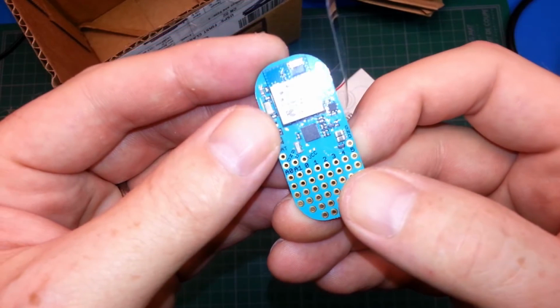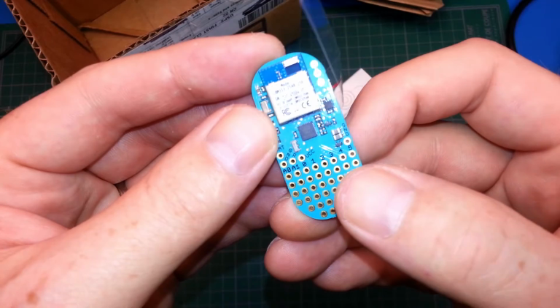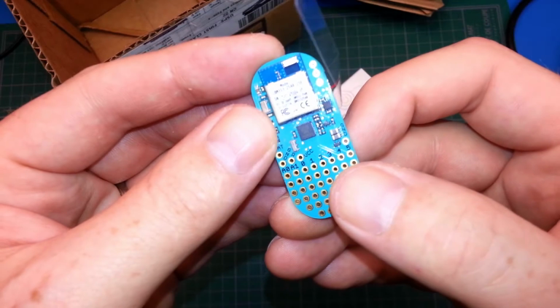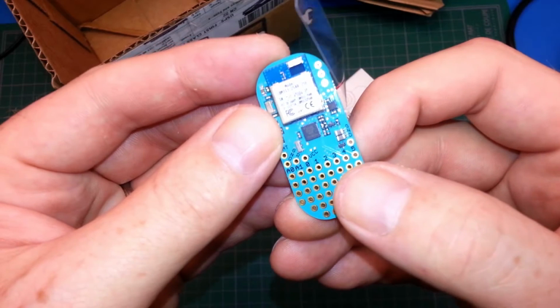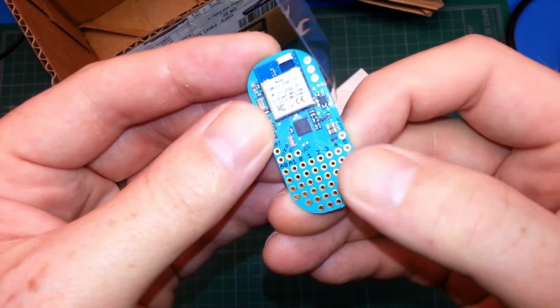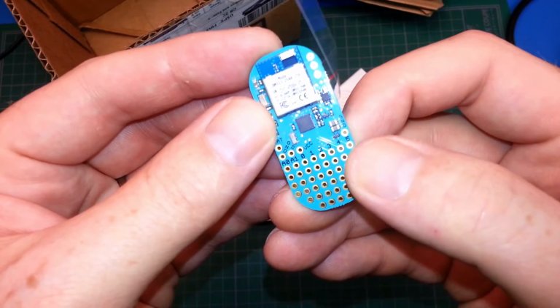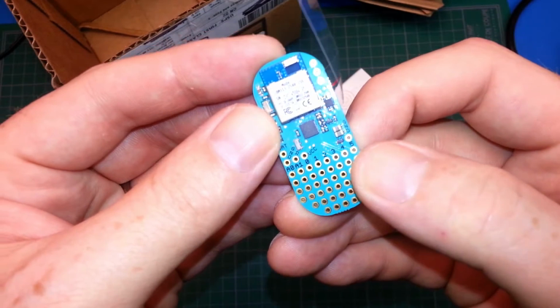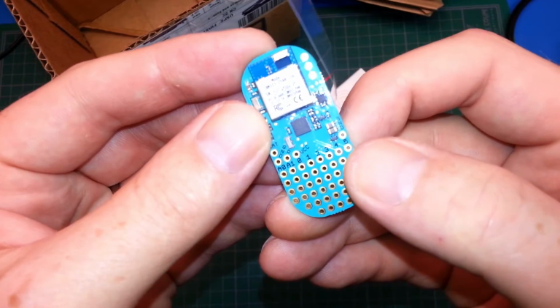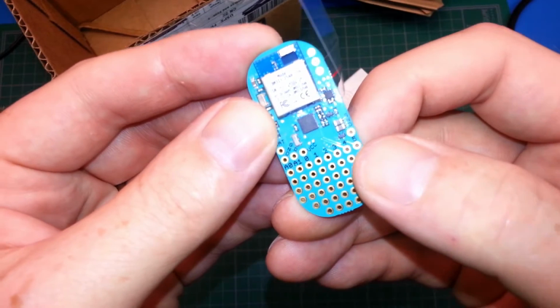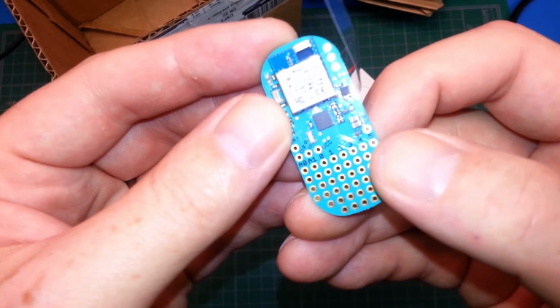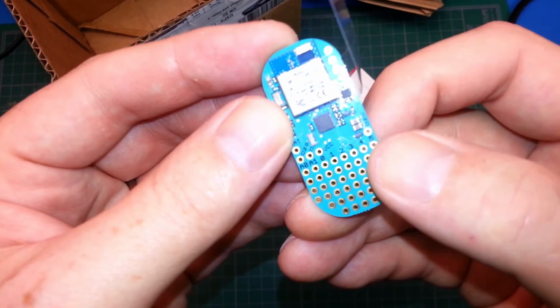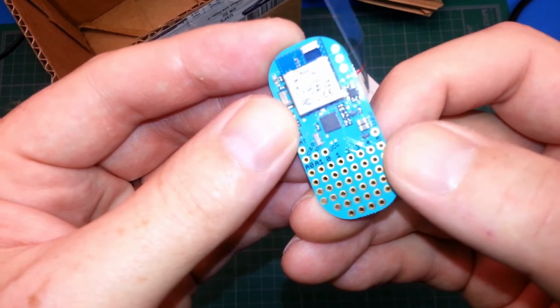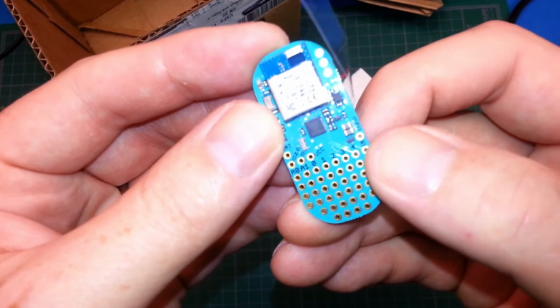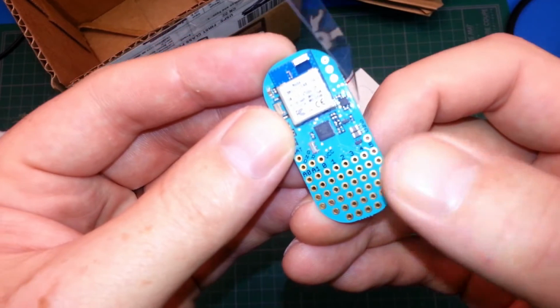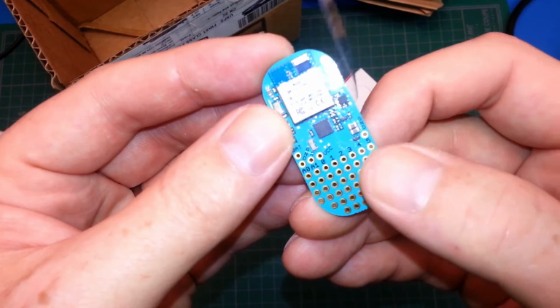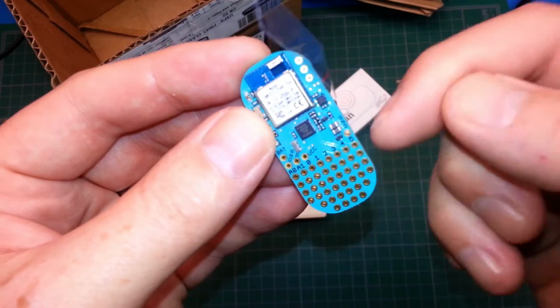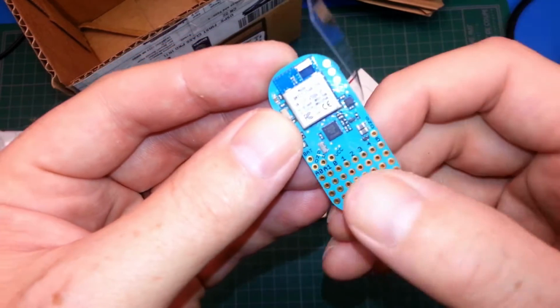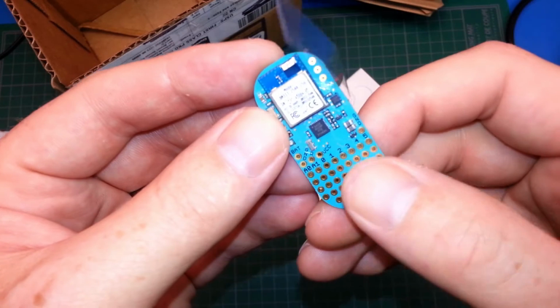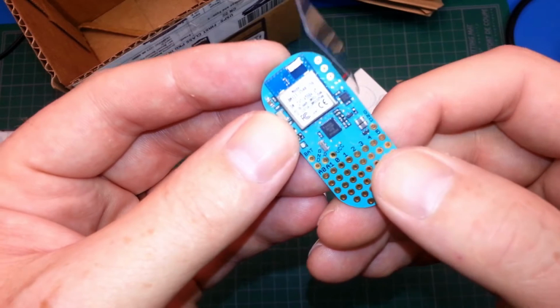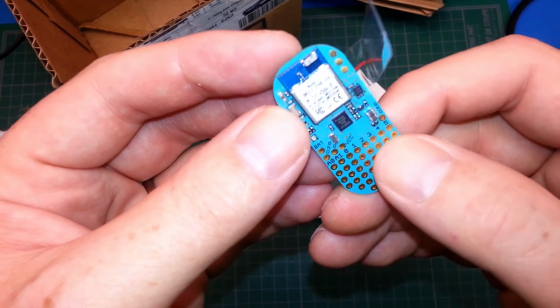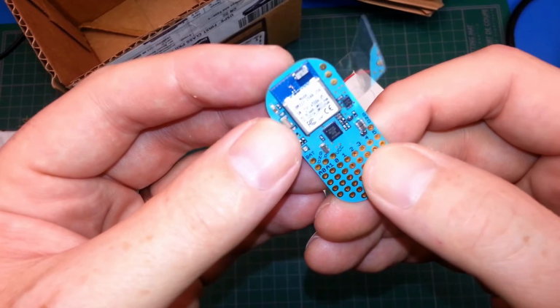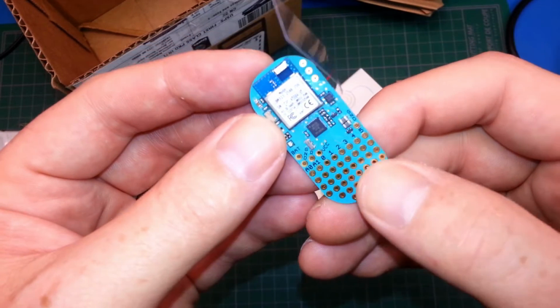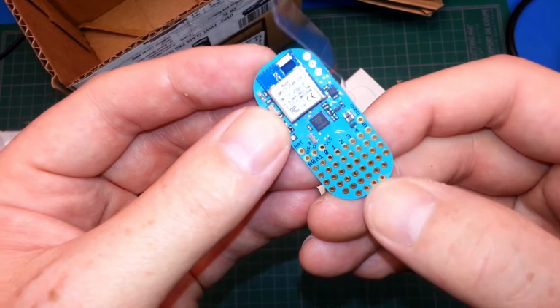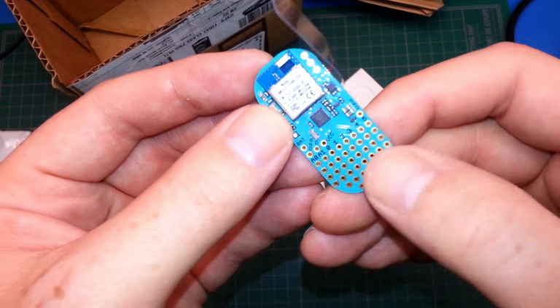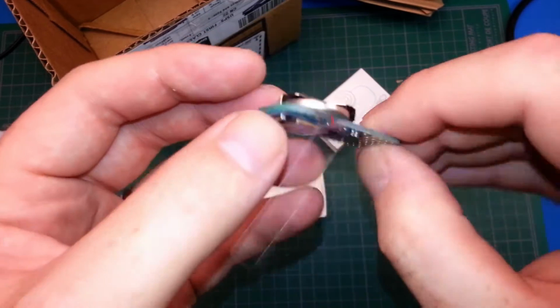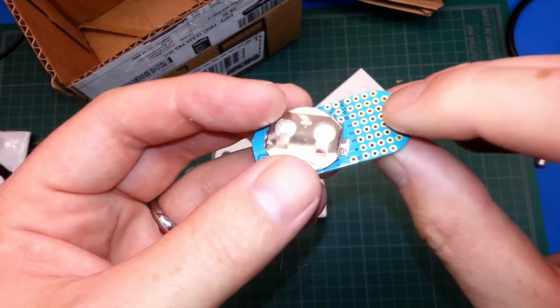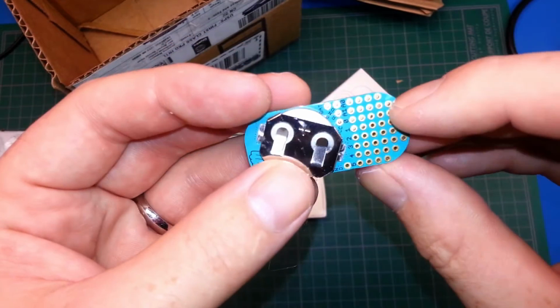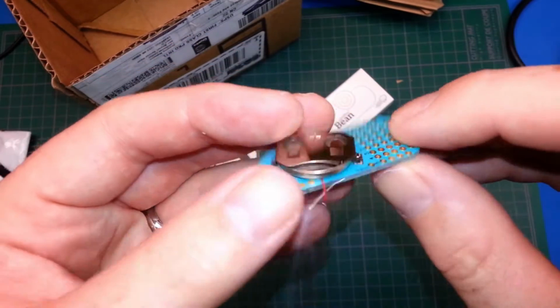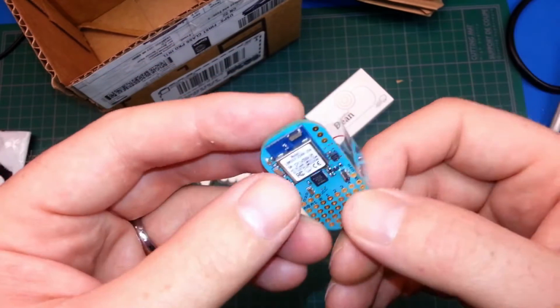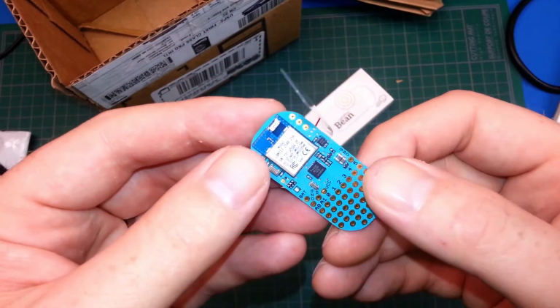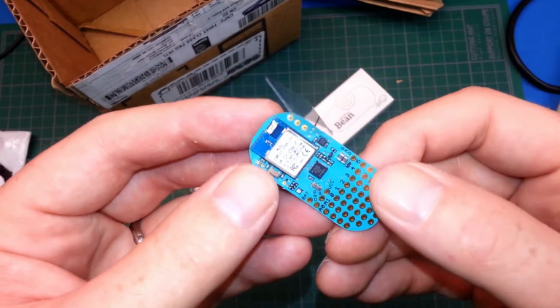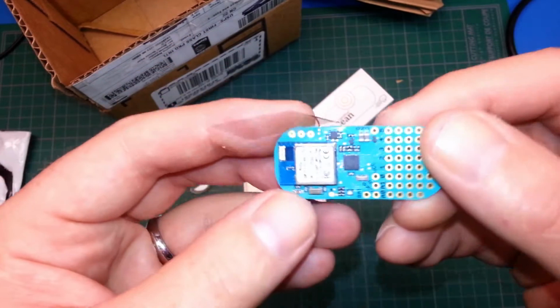Supposedly it has three digital IO and two analog, but it looks like we have five — I have to double check that. Post in the comments below if you know. I can't remember how much IO it has, but there's lots of room. Very cool little board.